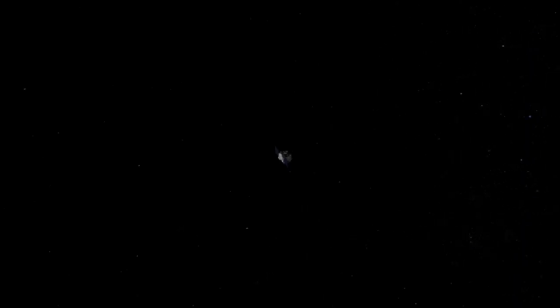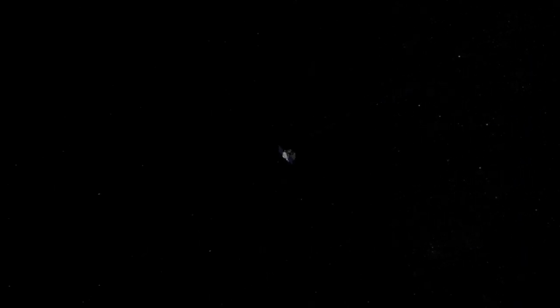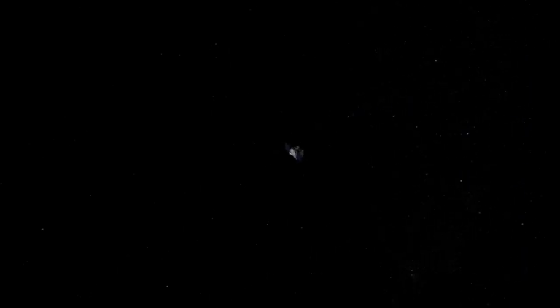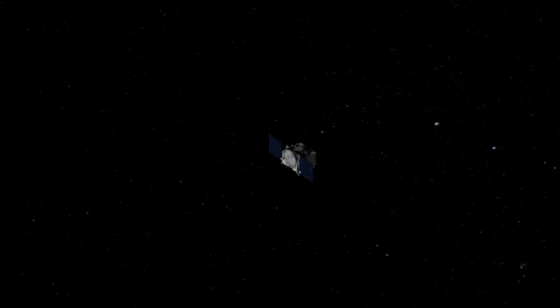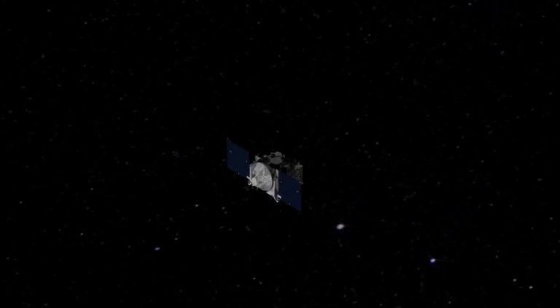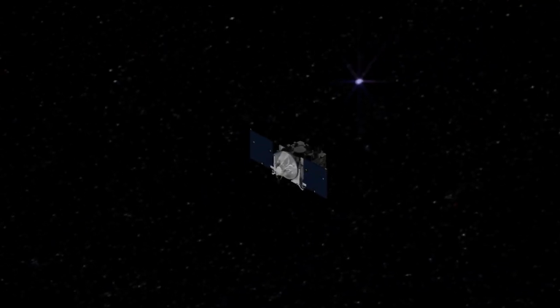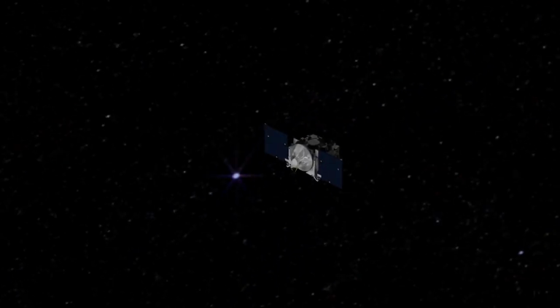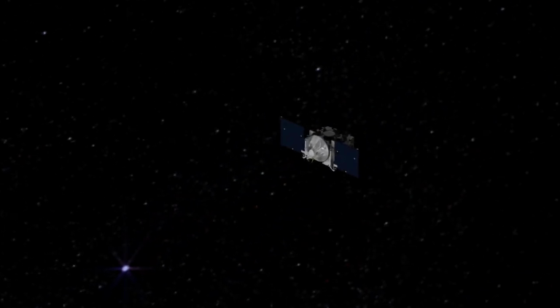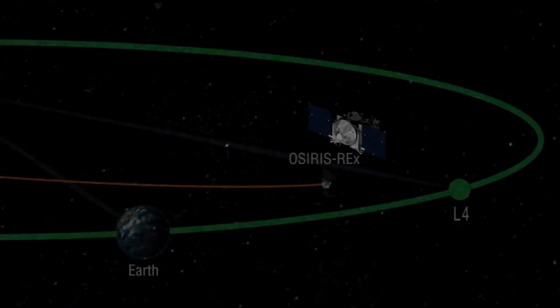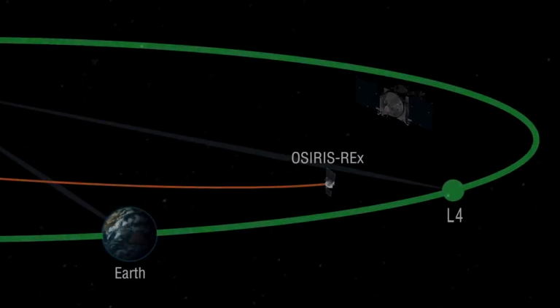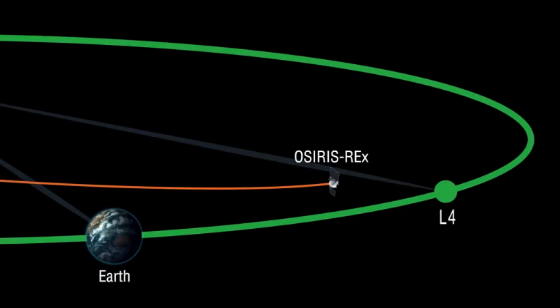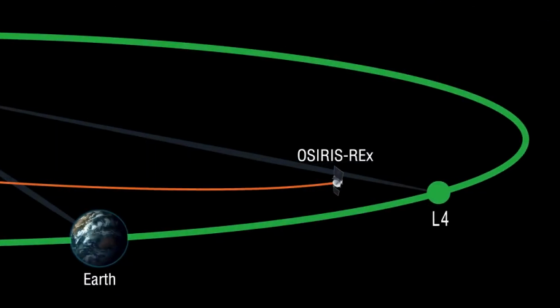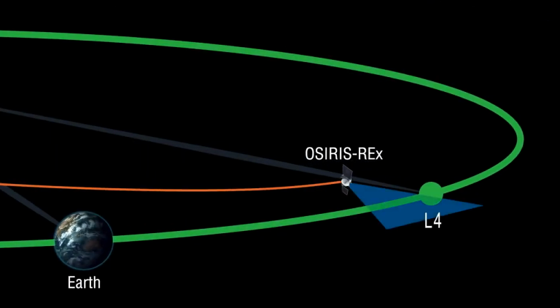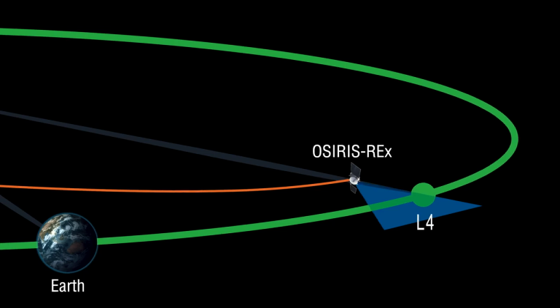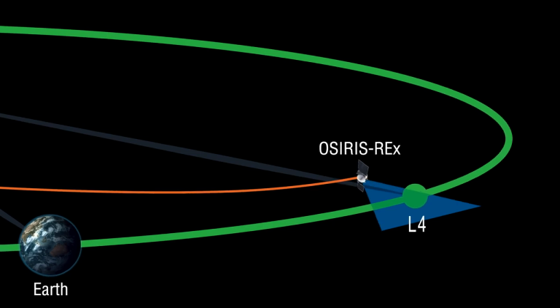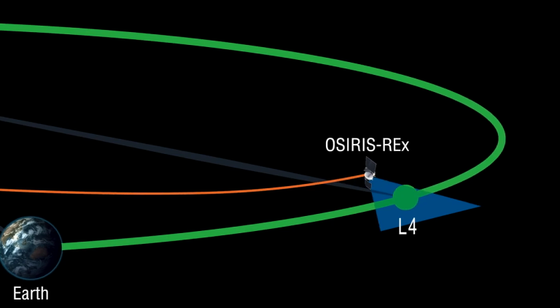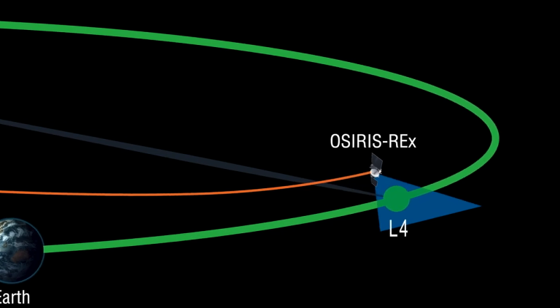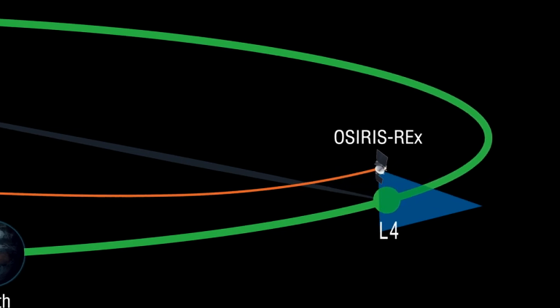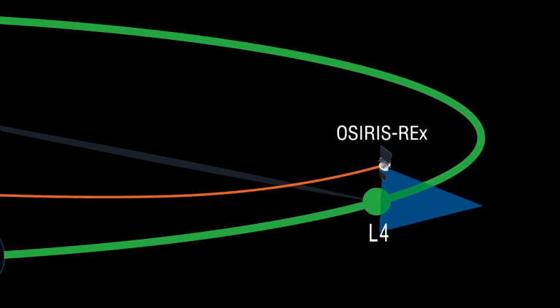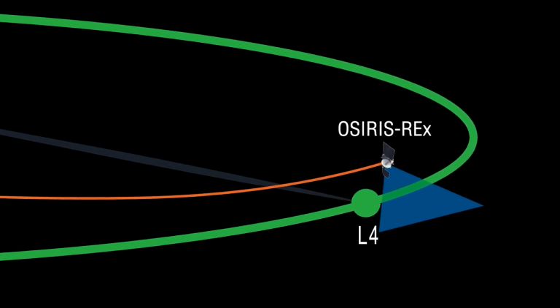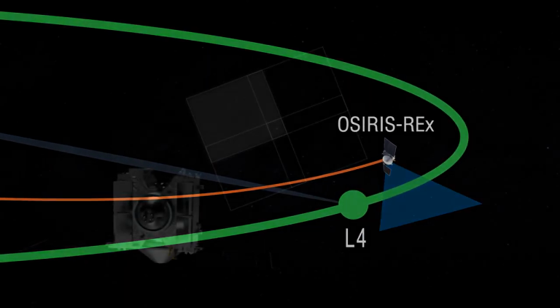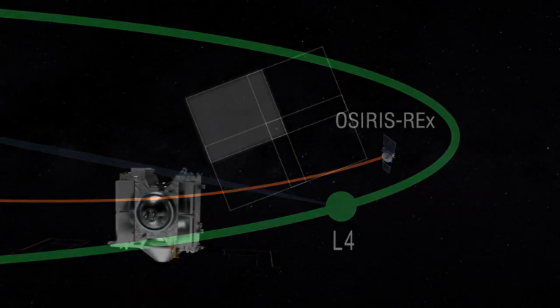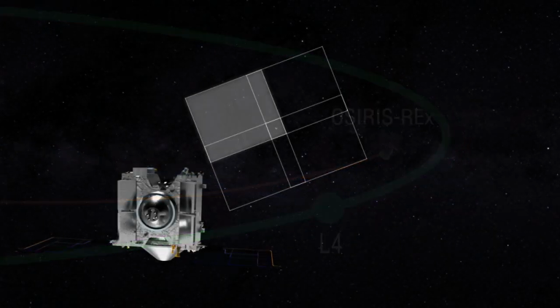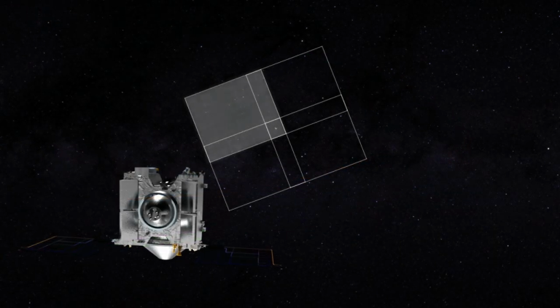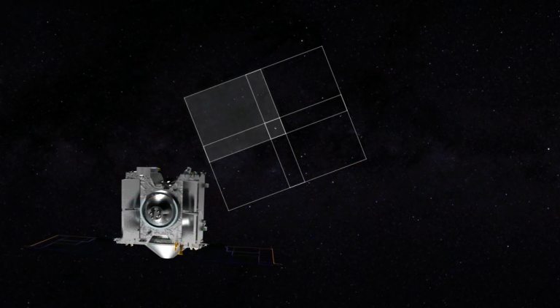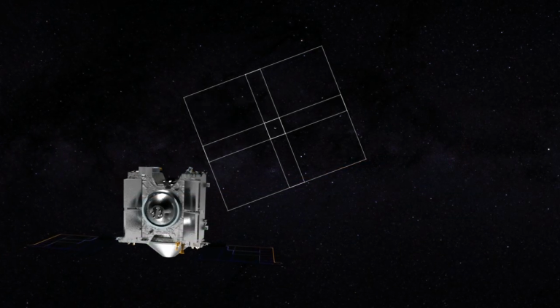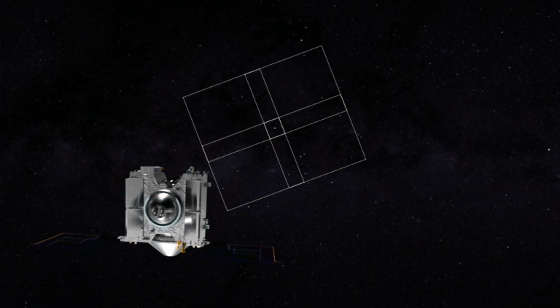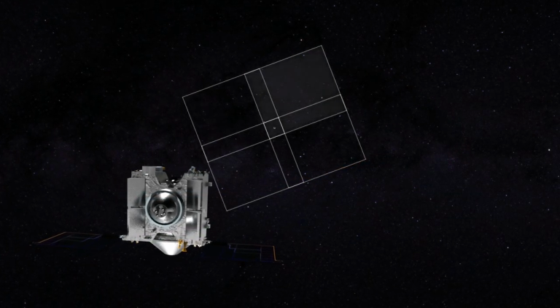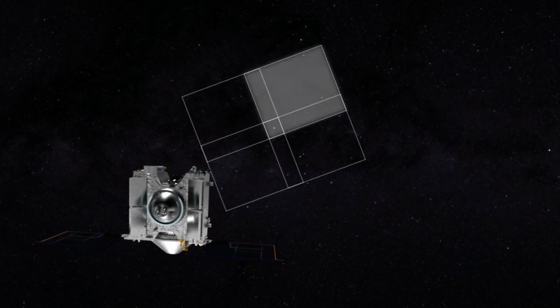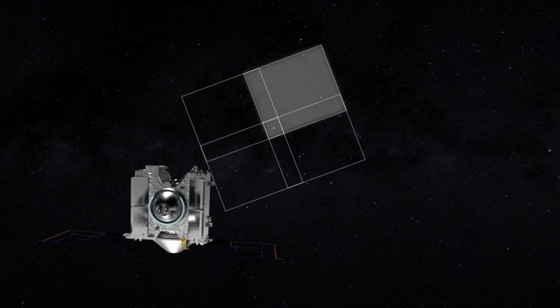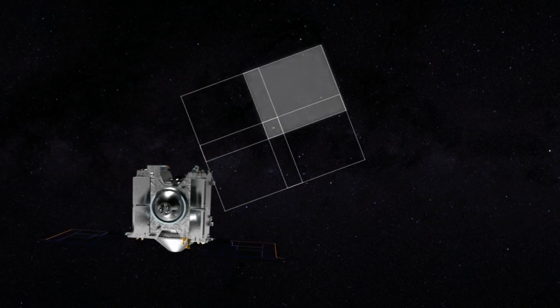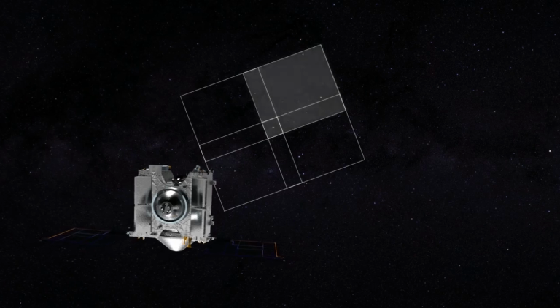And OSIRIS-REx is nearly there. Beginning February 9th, OSIRIS-REx is going to turn on its scanning camera. It's going to scan the area and look for these objects.